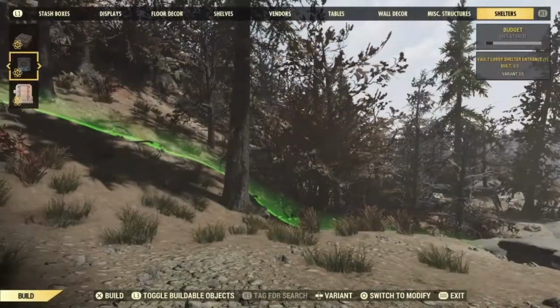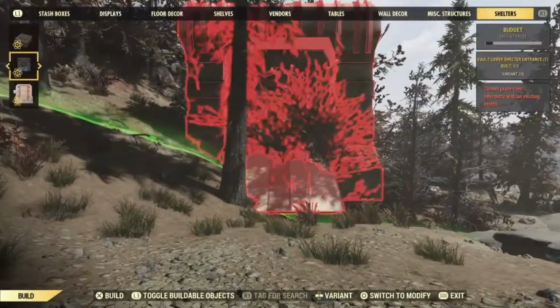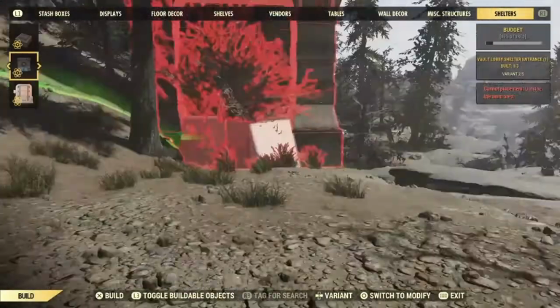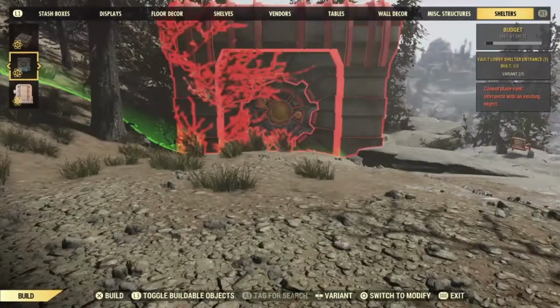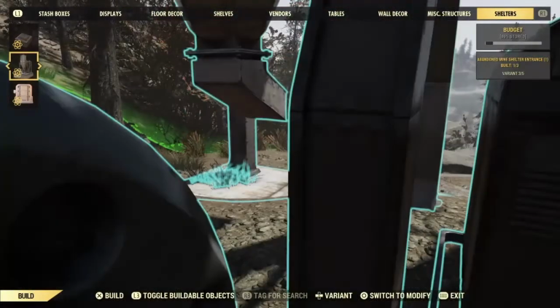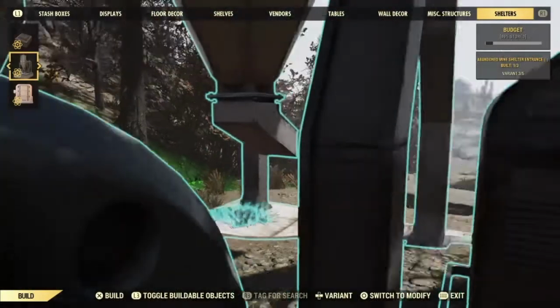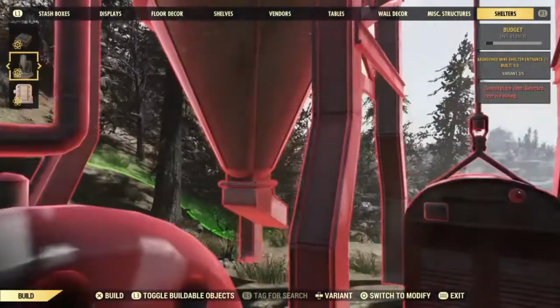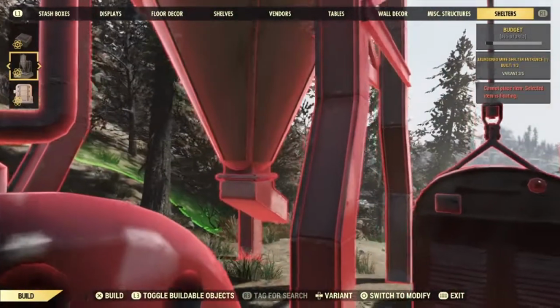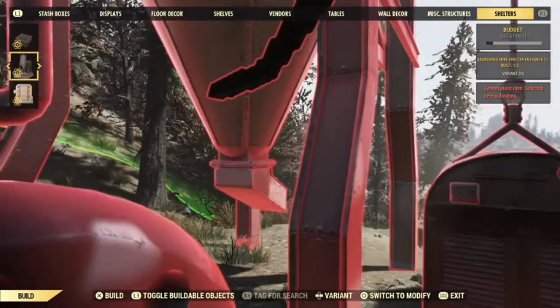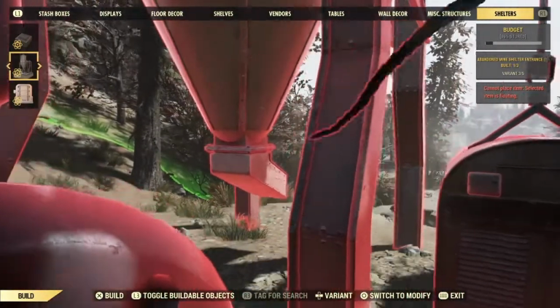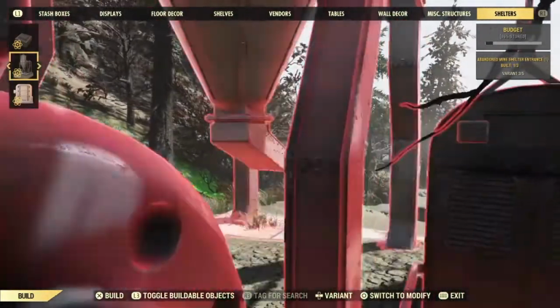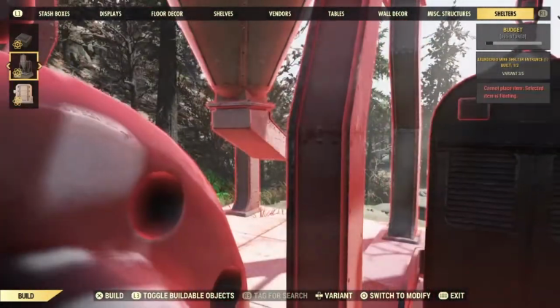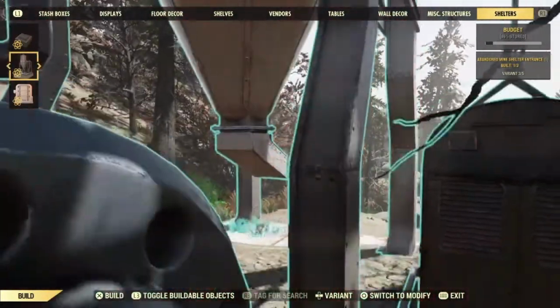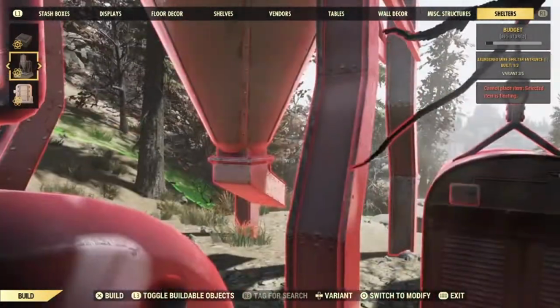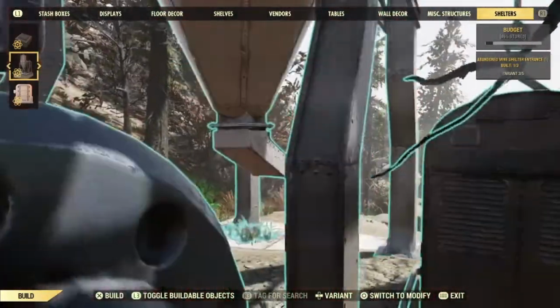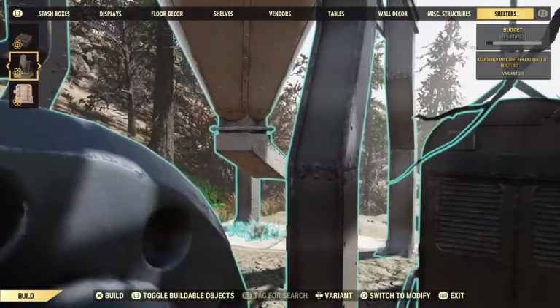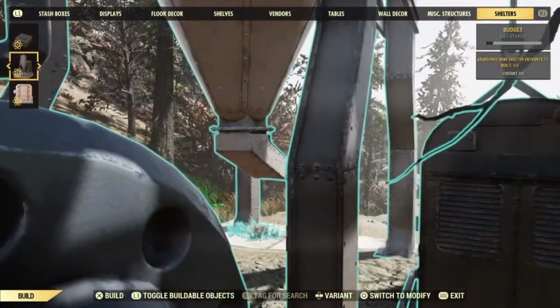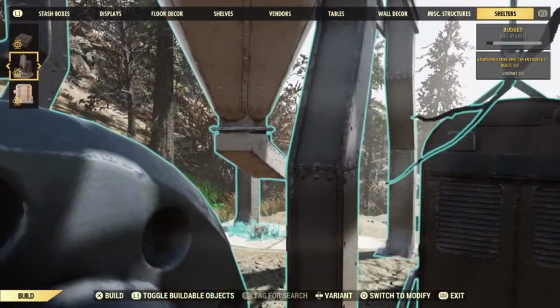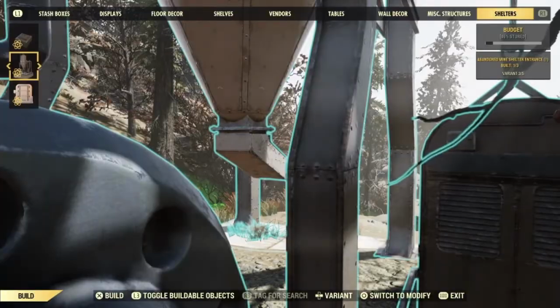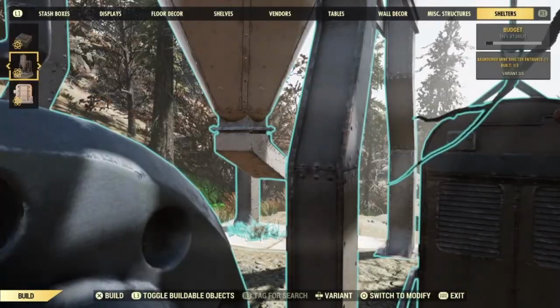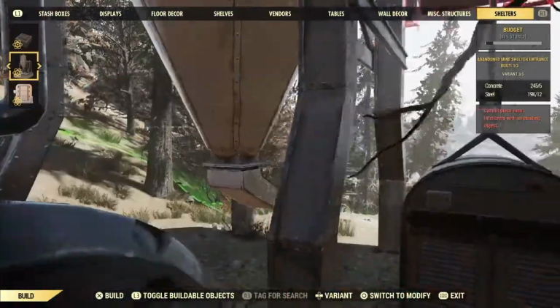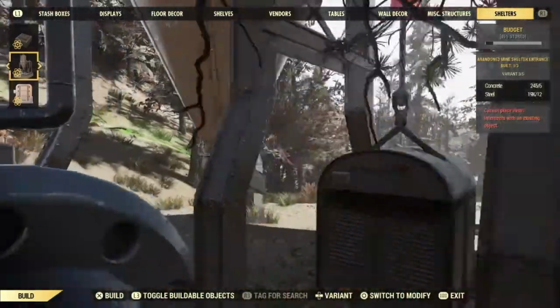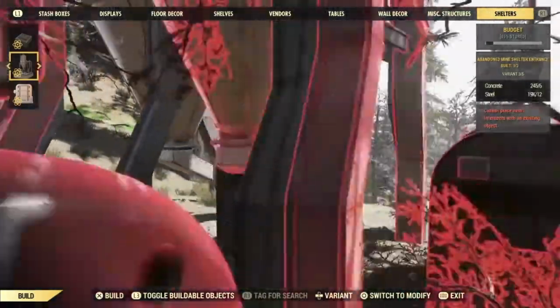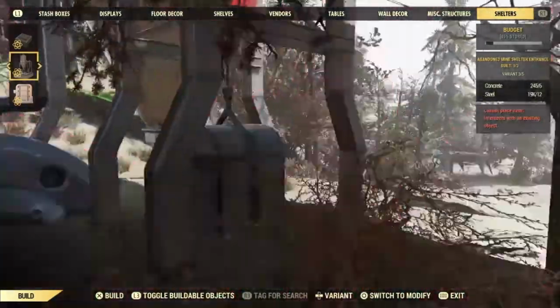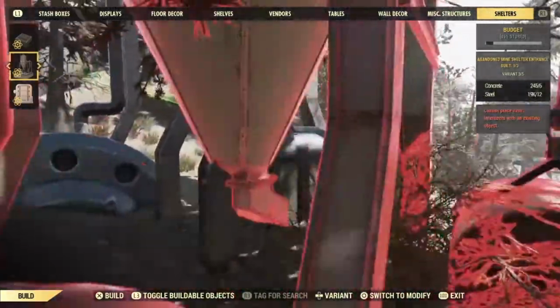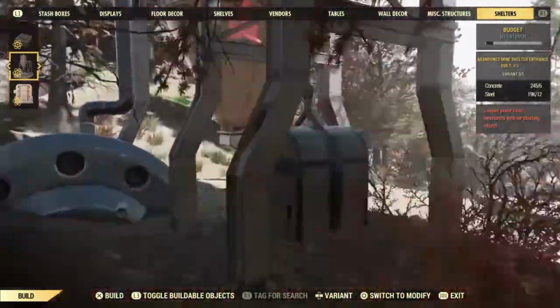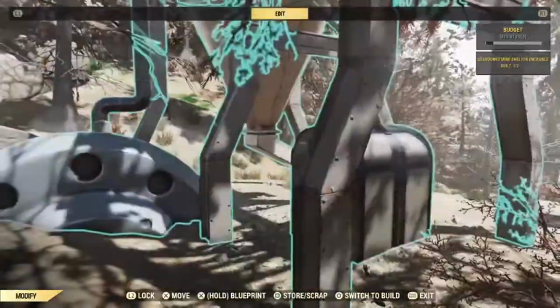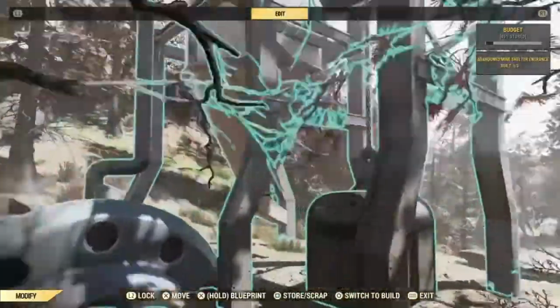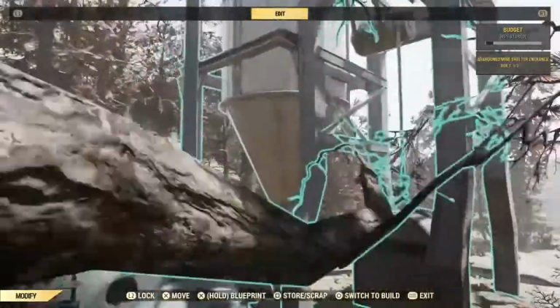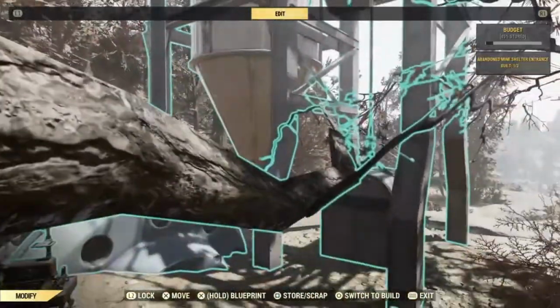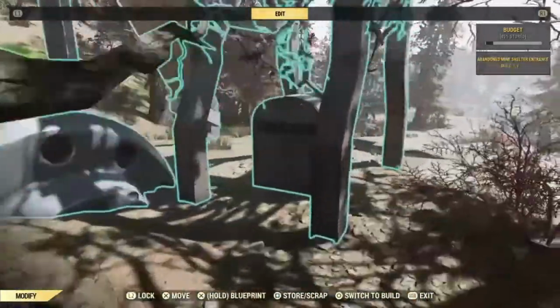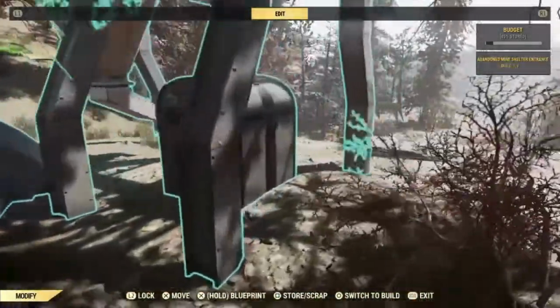I have had some issues with the shelter trying to place it. This time it might be placed straight away, but every other time I've had to jump up in the yard because it seems to spawn very close to you.